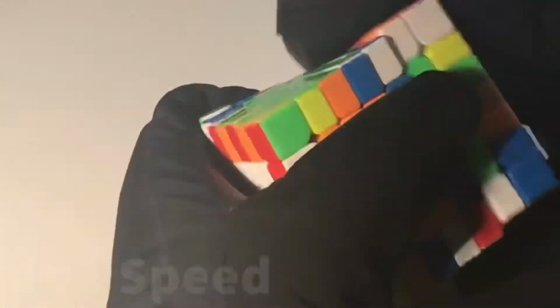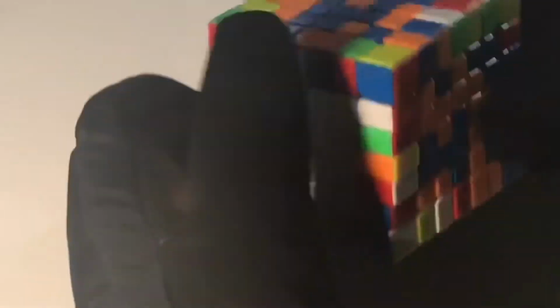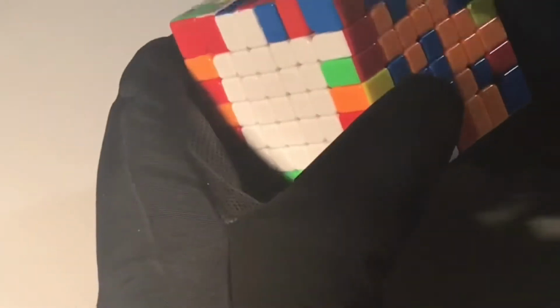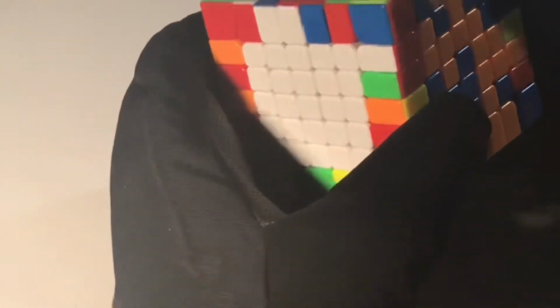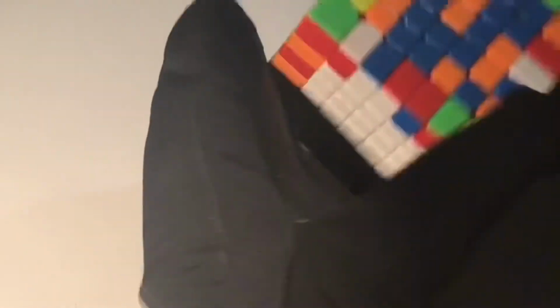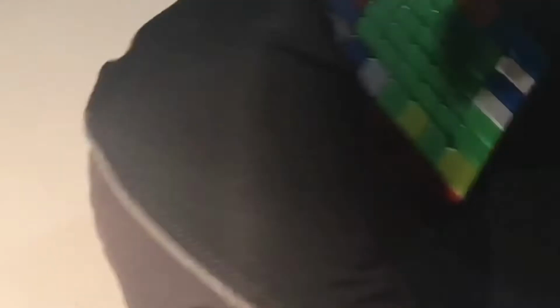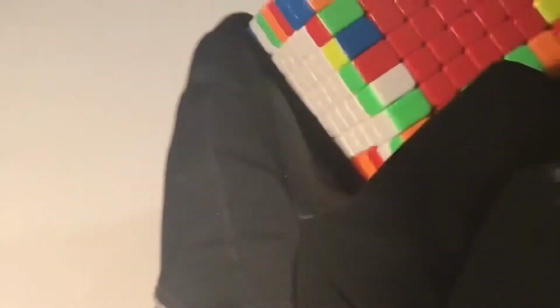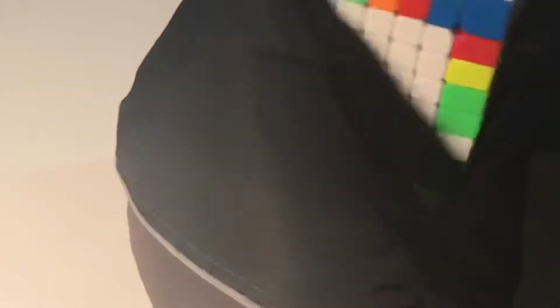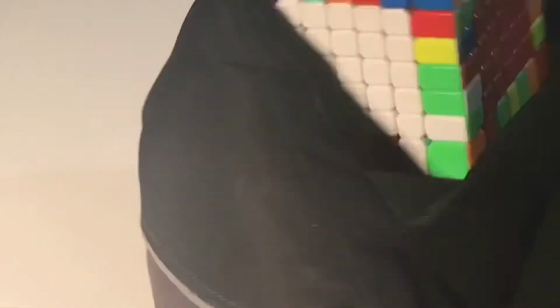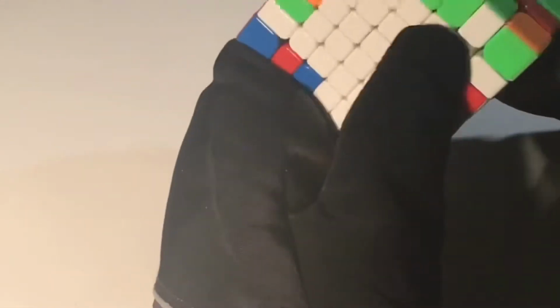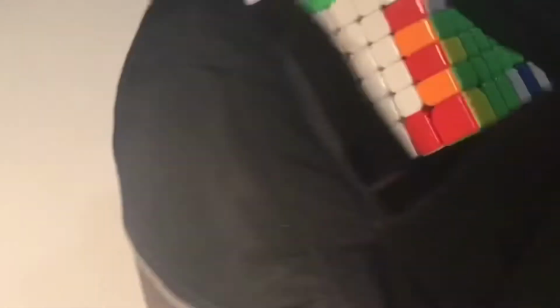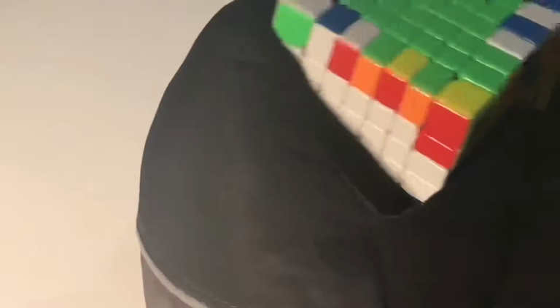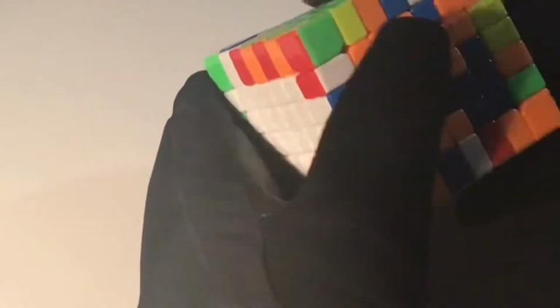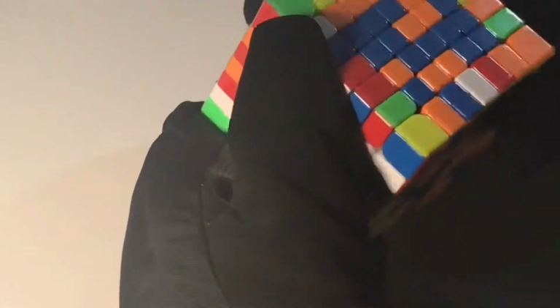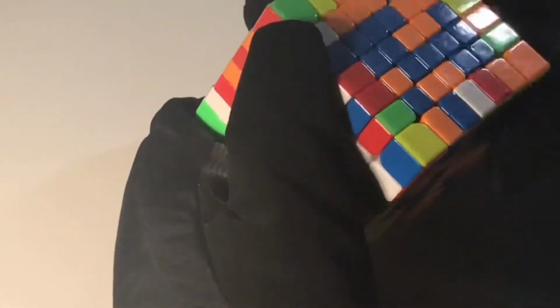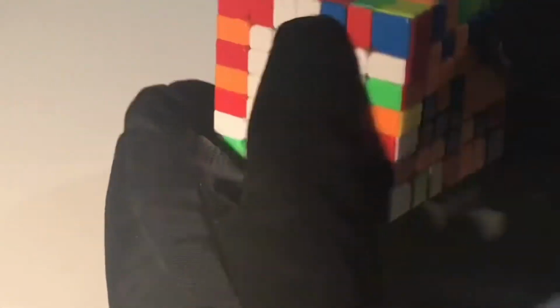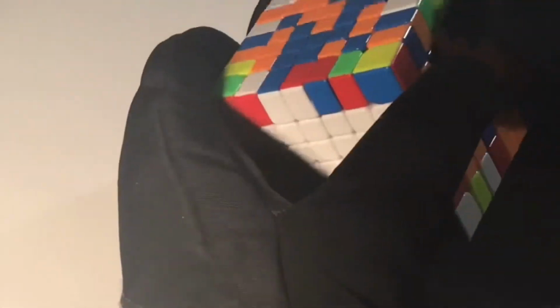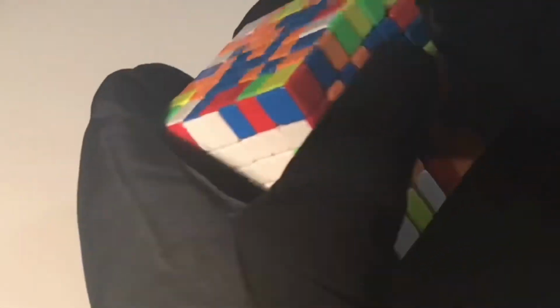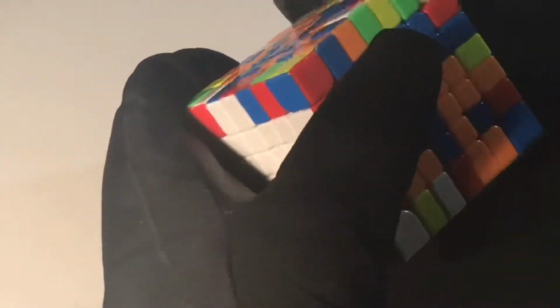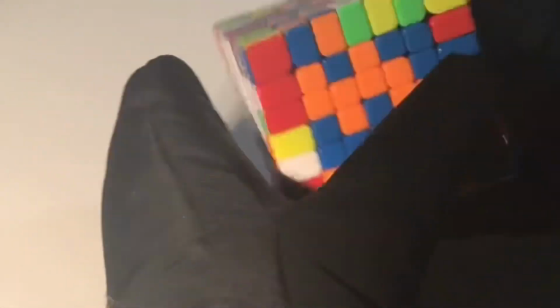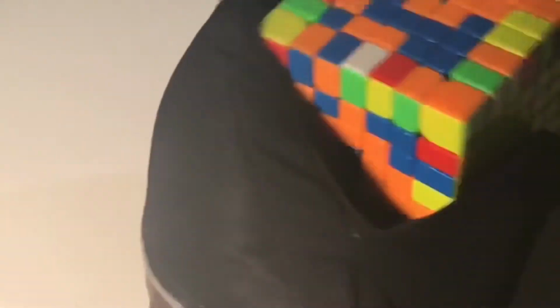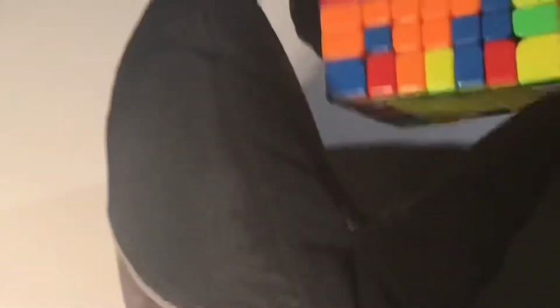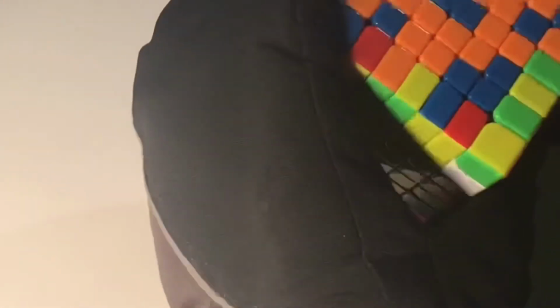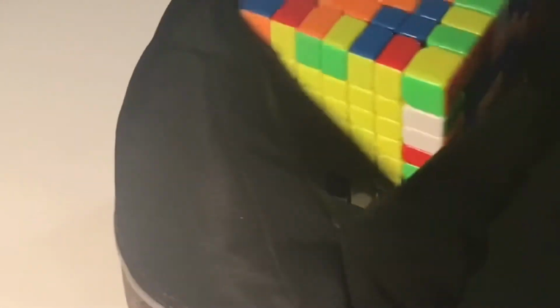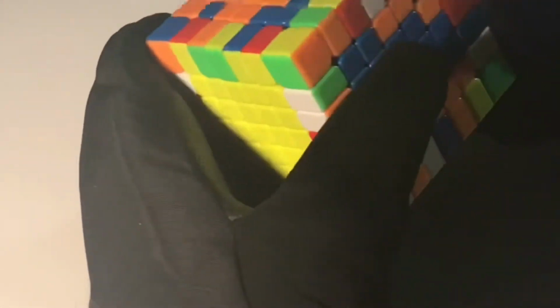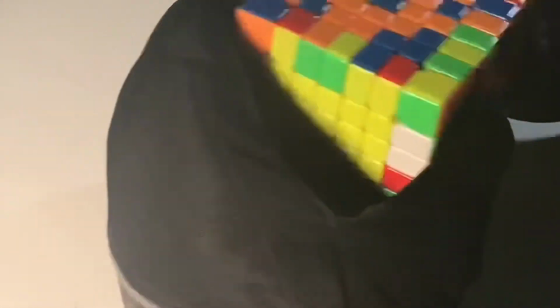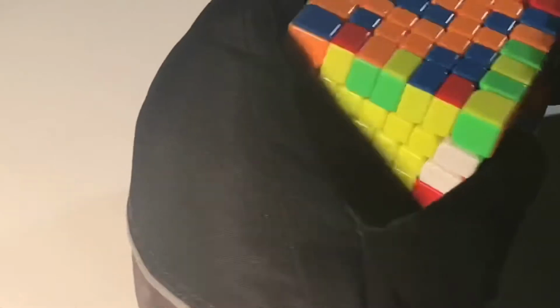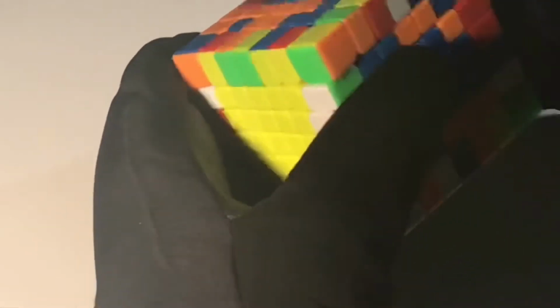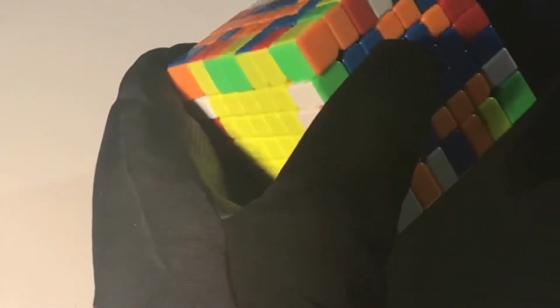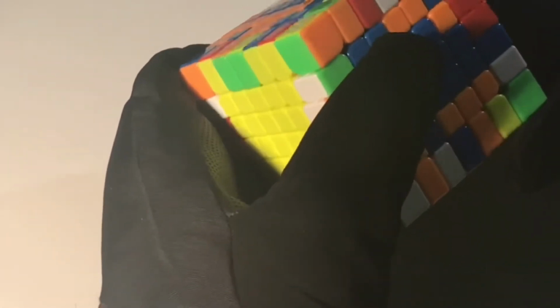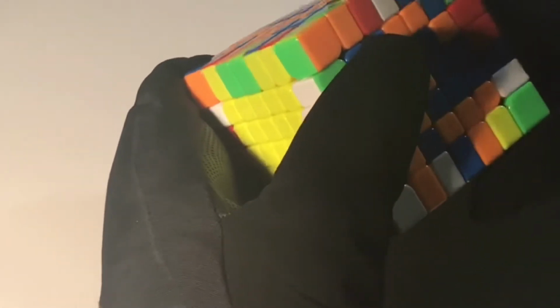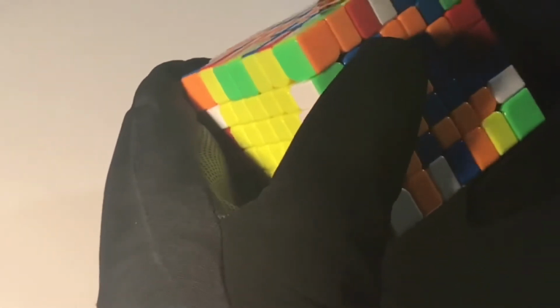I just finished red and green and honestly it went pretty well. I feel a lot better than white and yellow because there are fewer pieces and because I'm getting more used to turning. Now let's continue the time lapse.